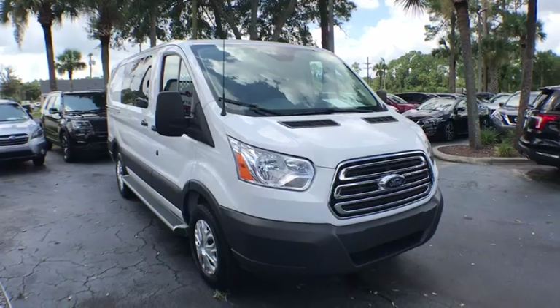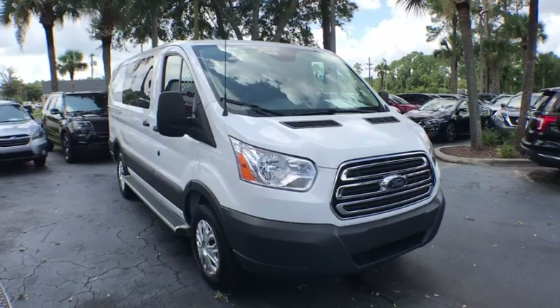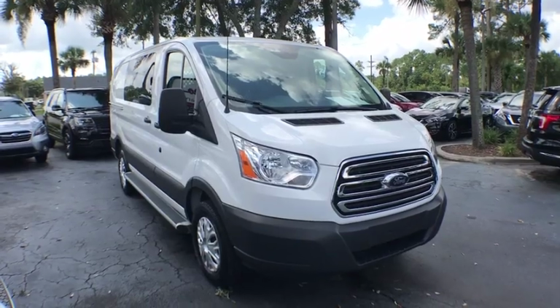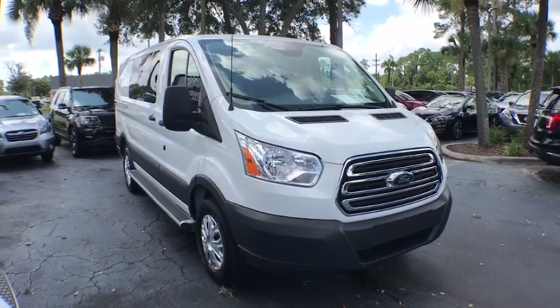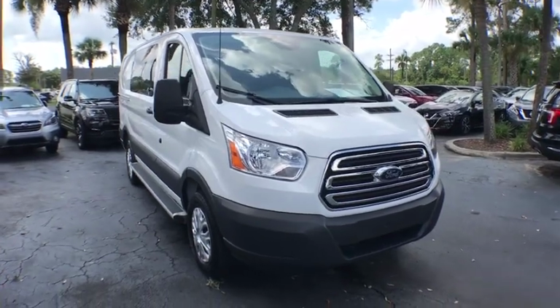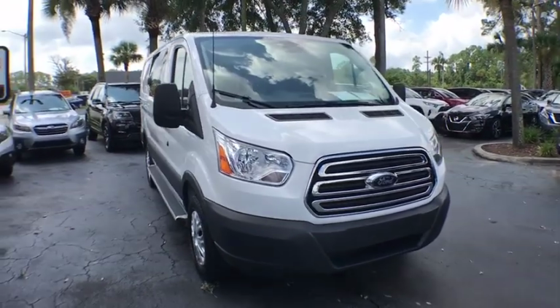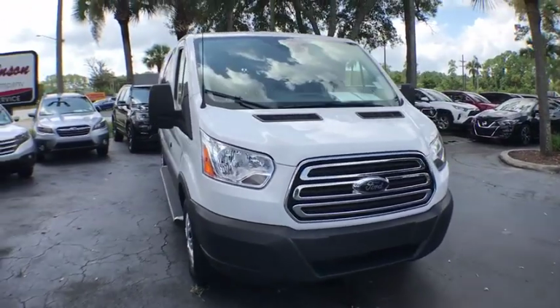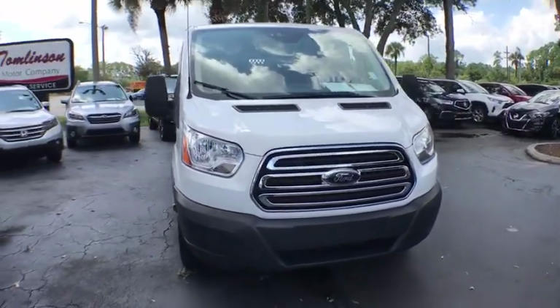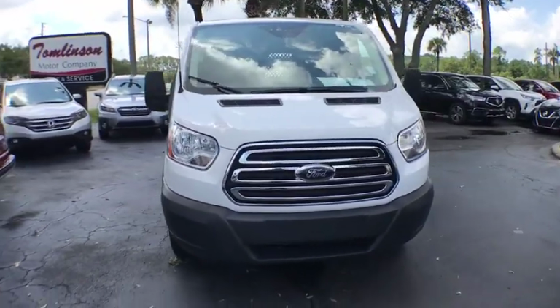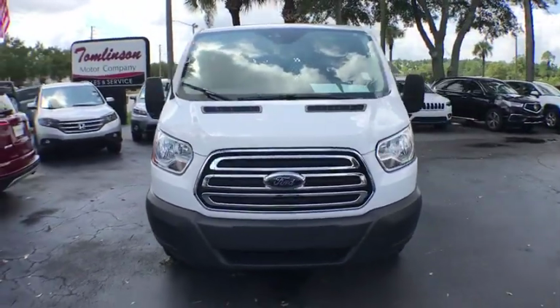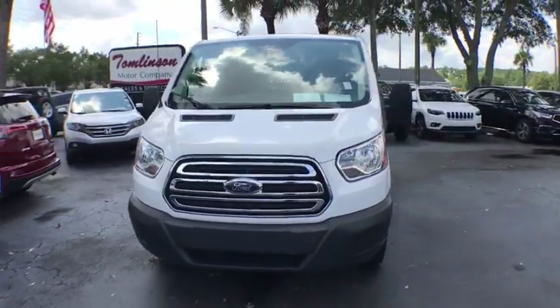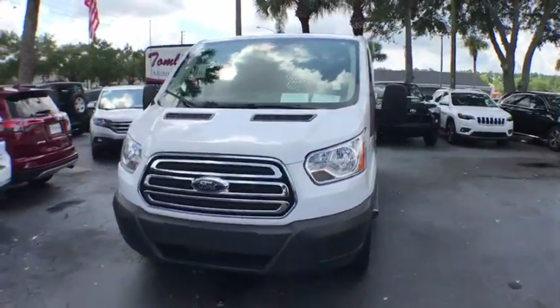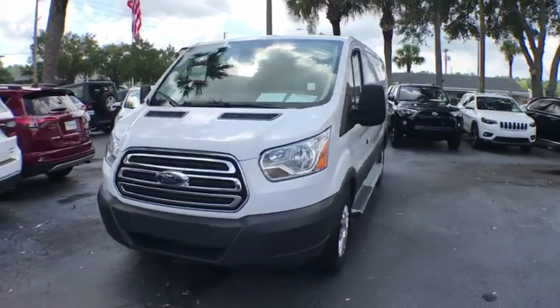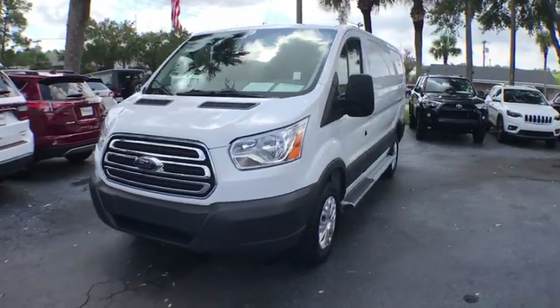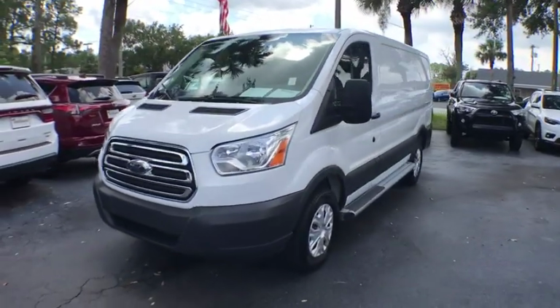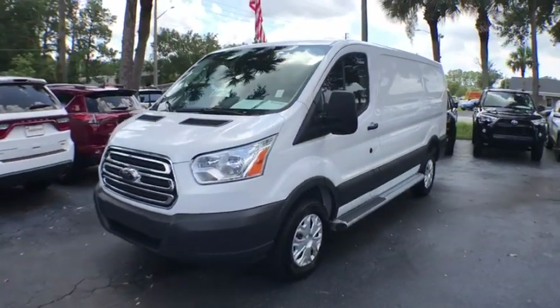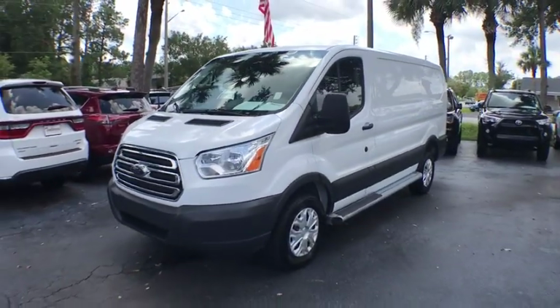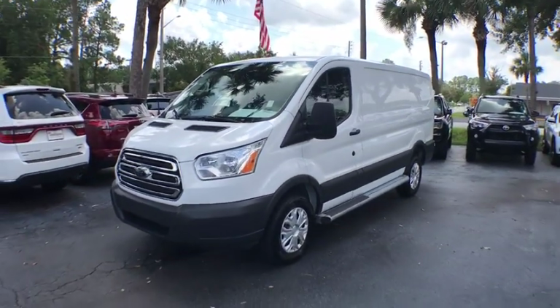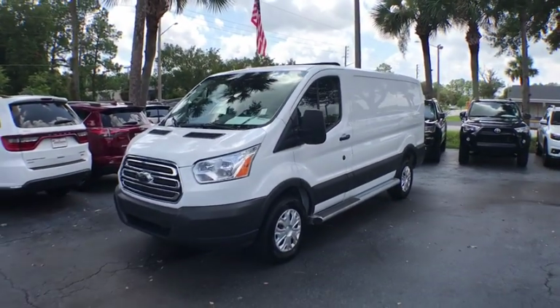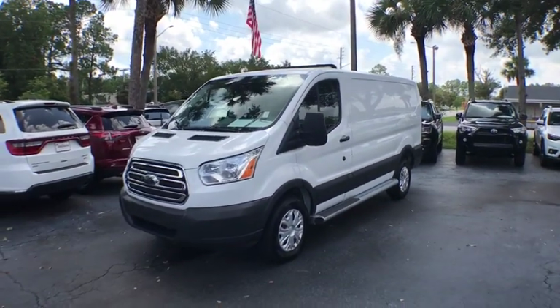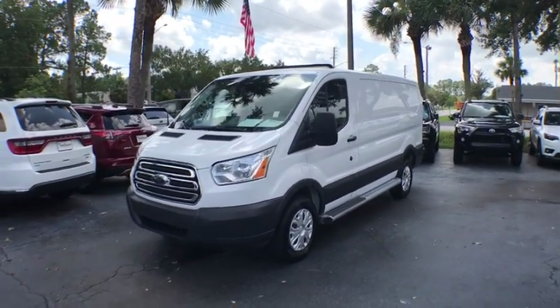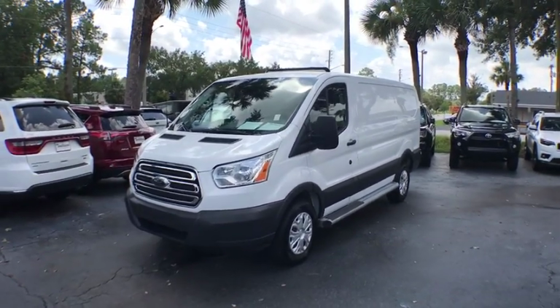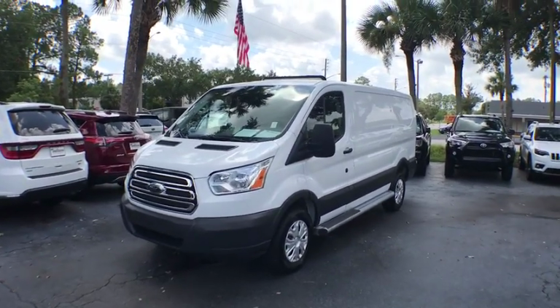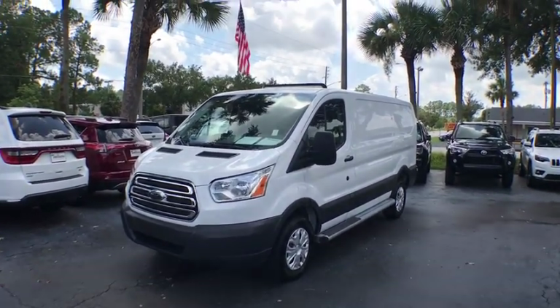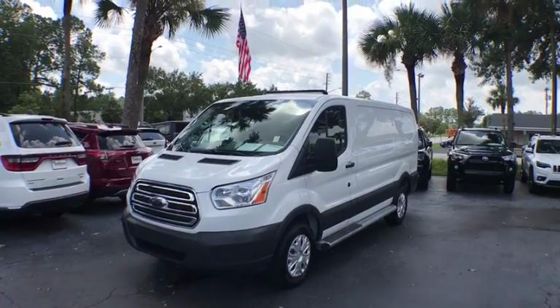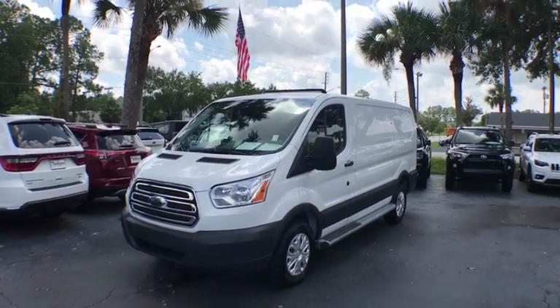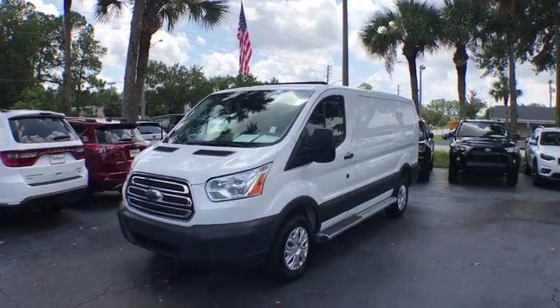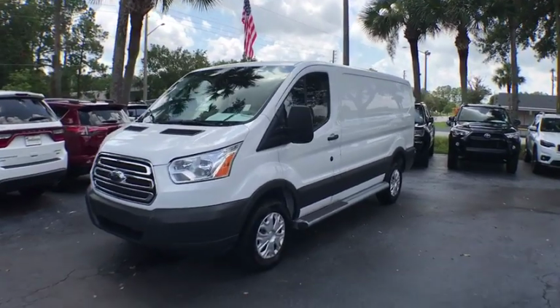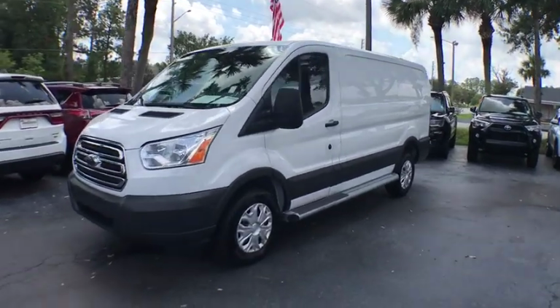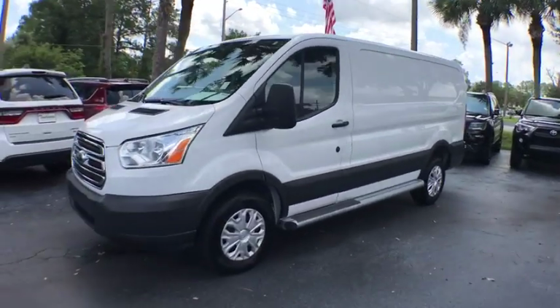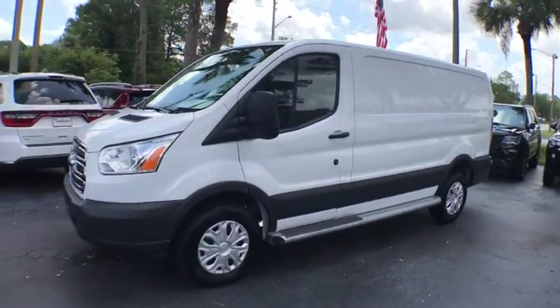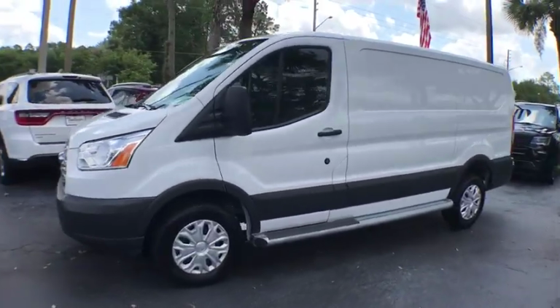Make a great choice today with the 2018 Ford Transit Connect. Ford Transit, the right size the whole world round. This vehicle has less than 15,000 miles. Here are some of this vehicle's great options.